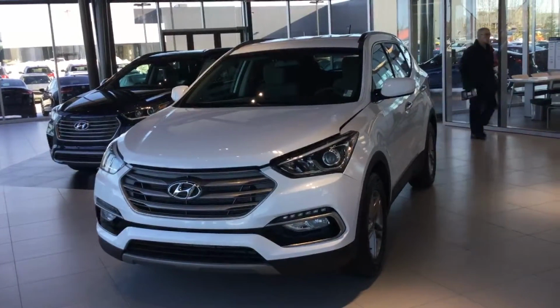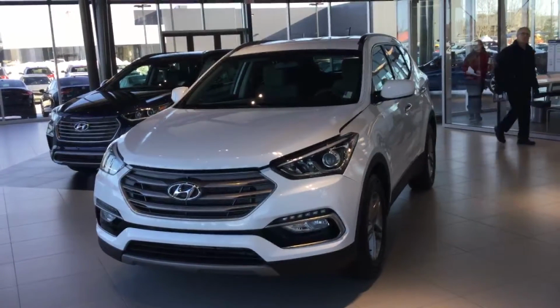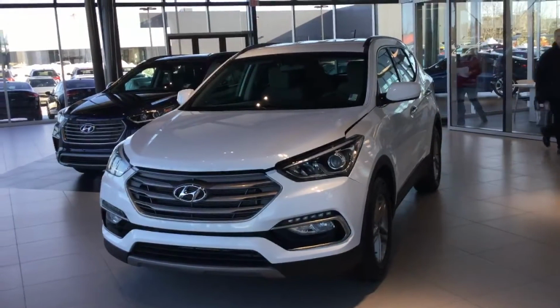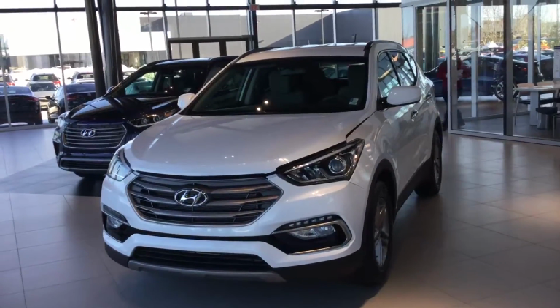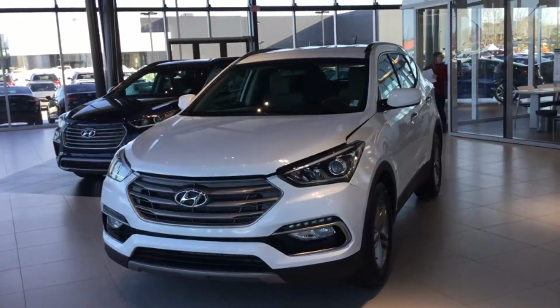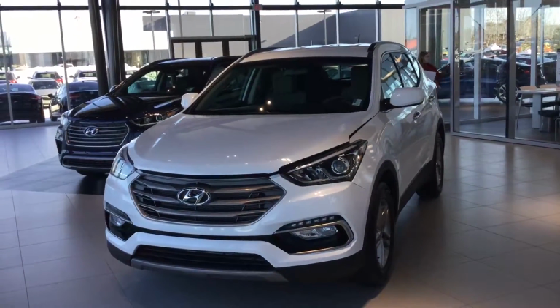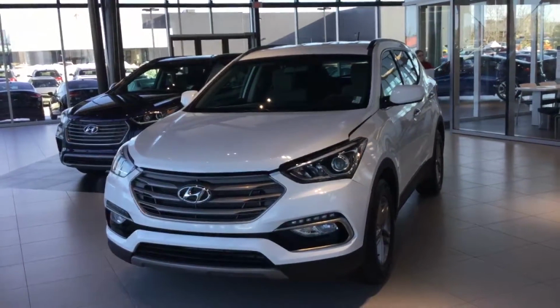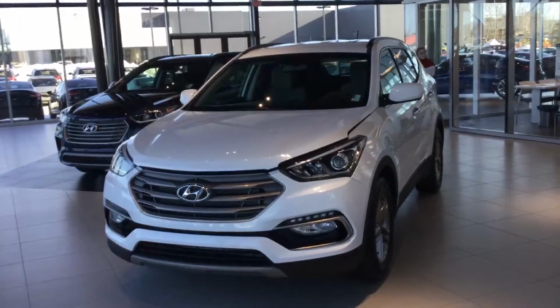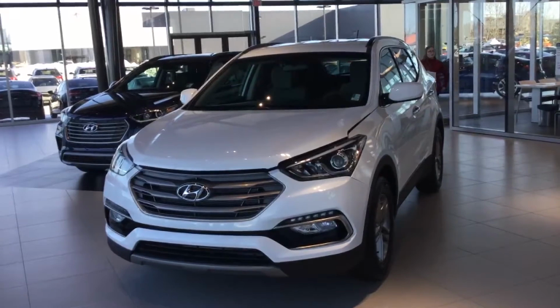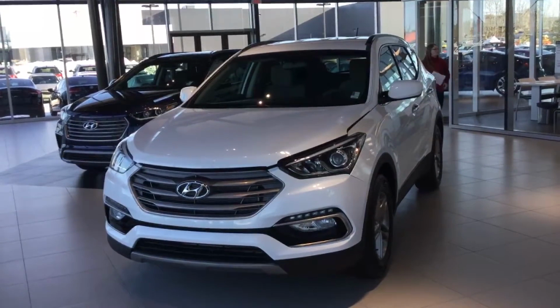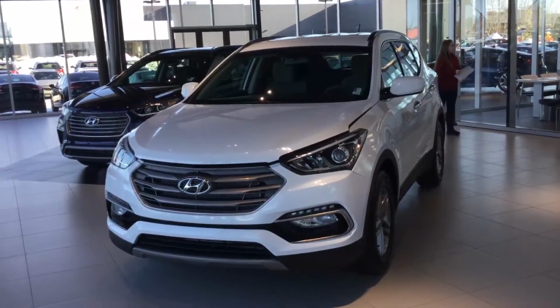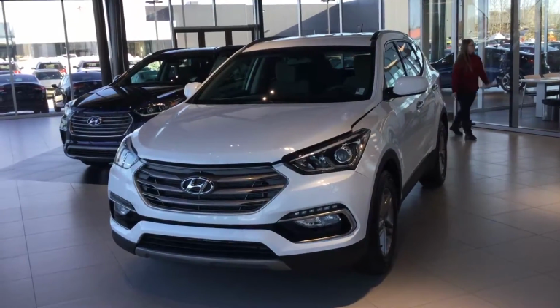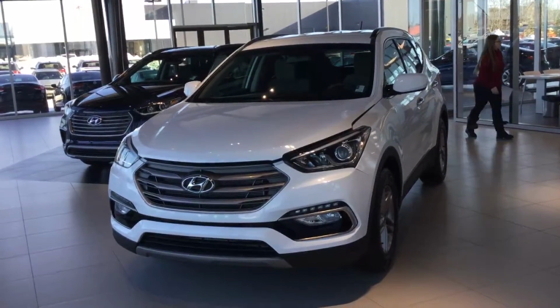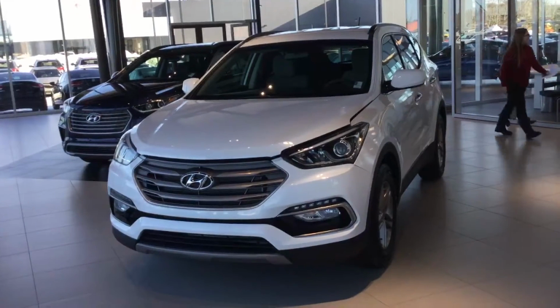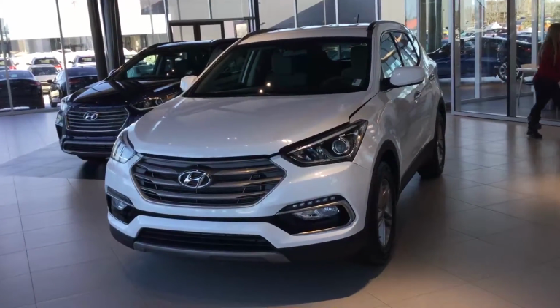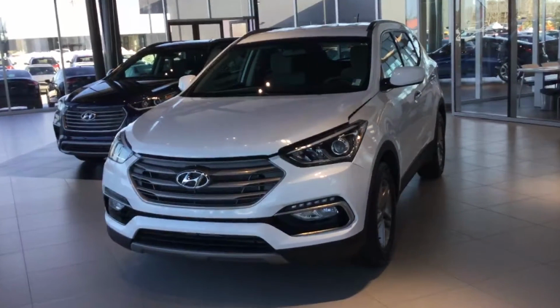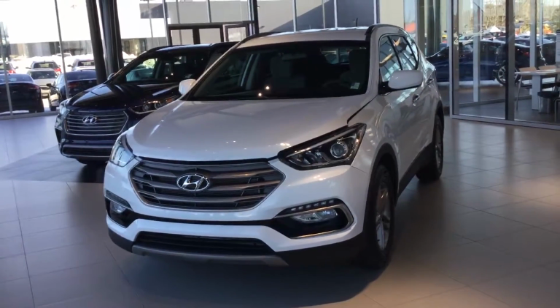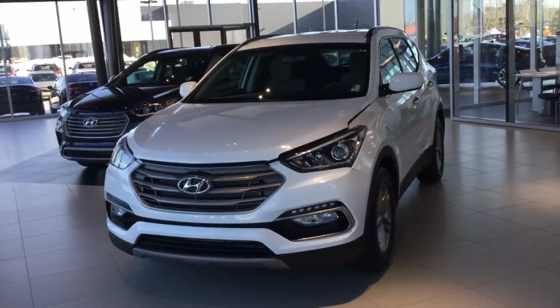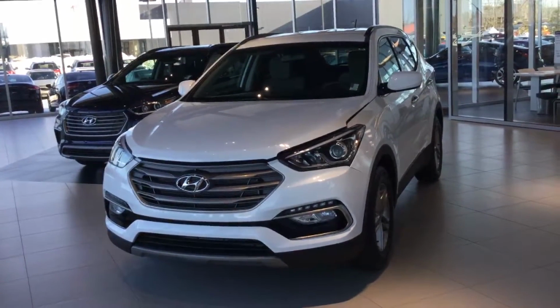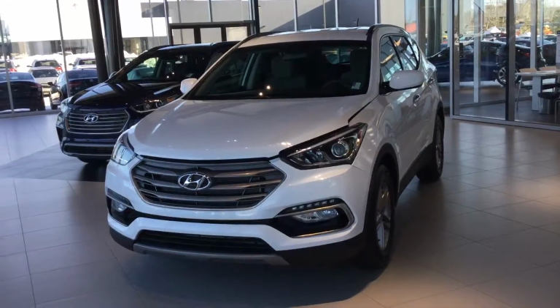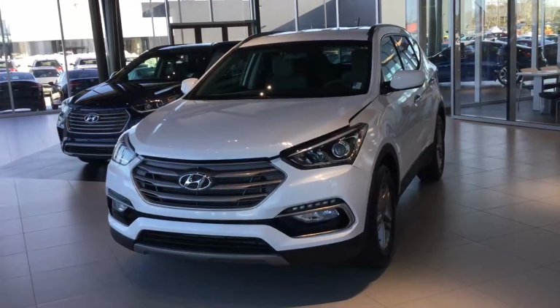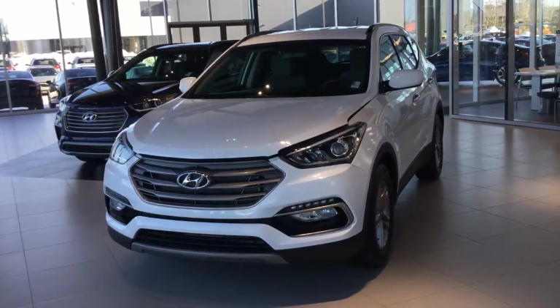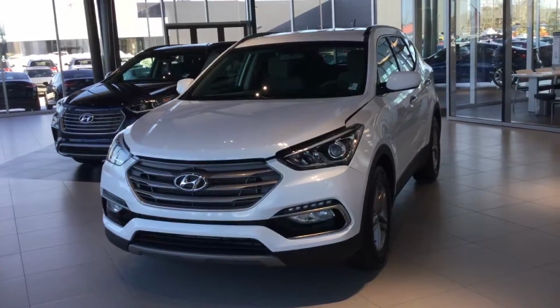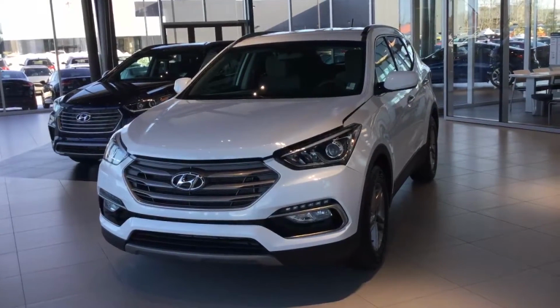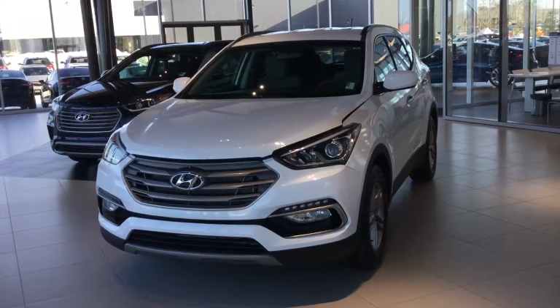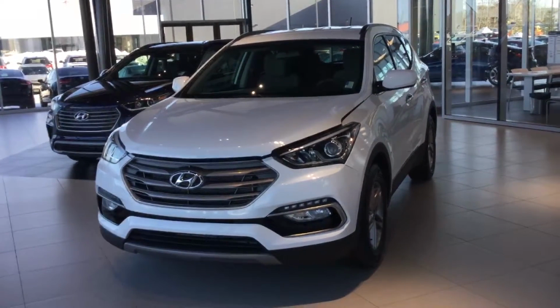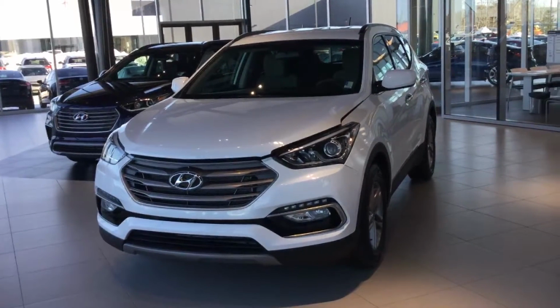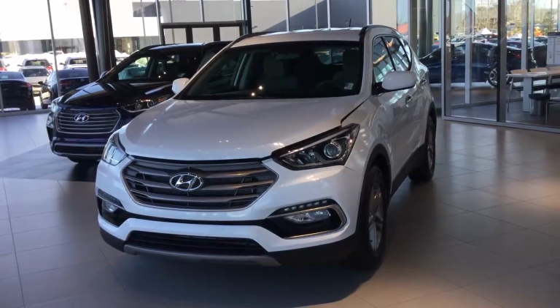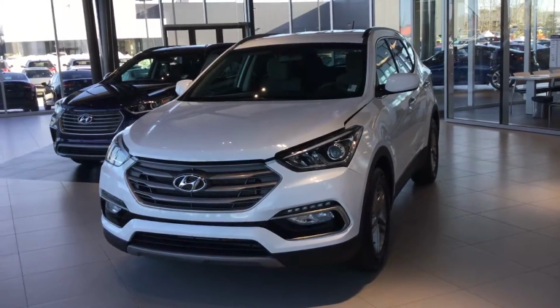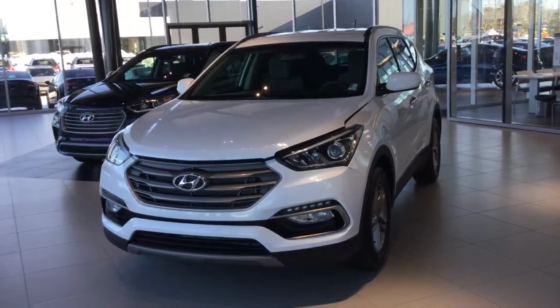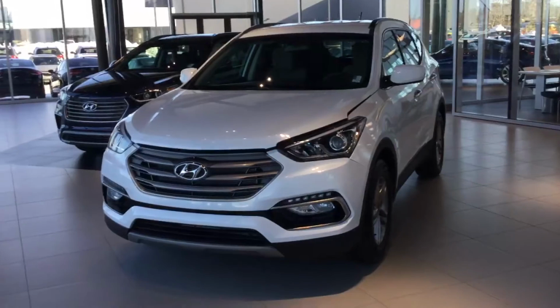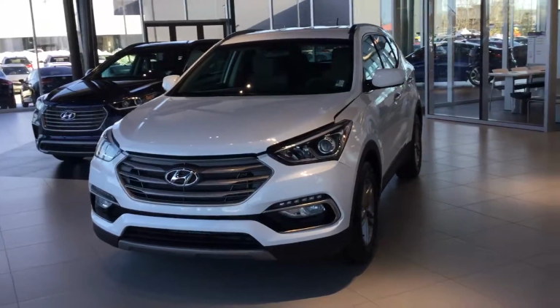Hello, good day Brooks Godden. How are you doing today? Brooks, it's Gary Lee broadcasting live from the River City's Hyundai Showroom here in Edmonton. We'd like to personally thank you for your interest in the 2018 Hyundai Santa Fe Sport, in particular the all-wheel drive format.